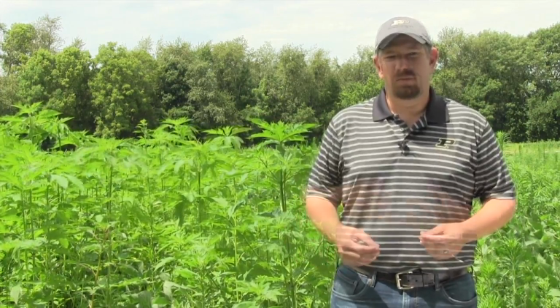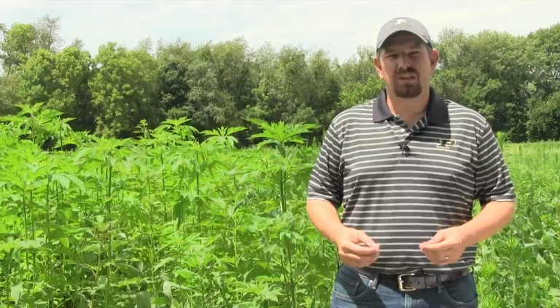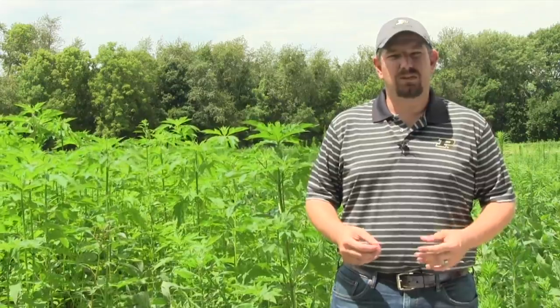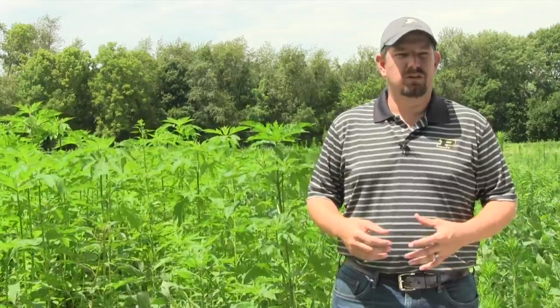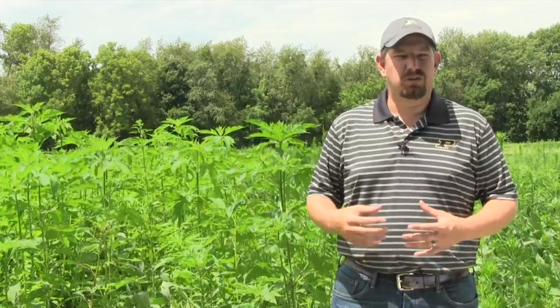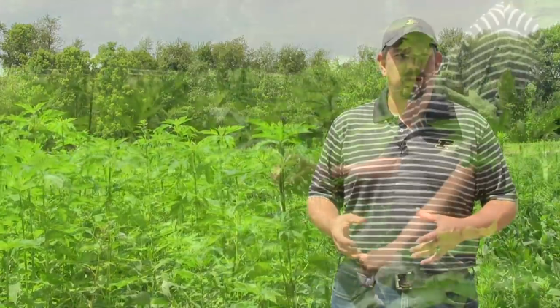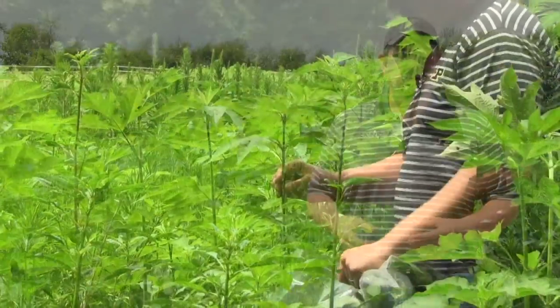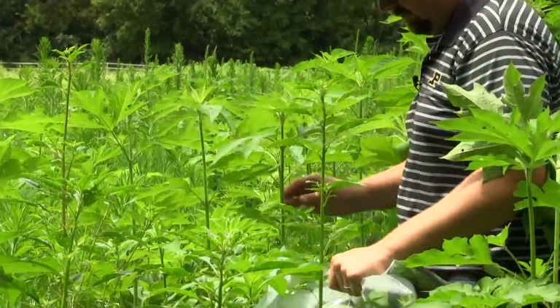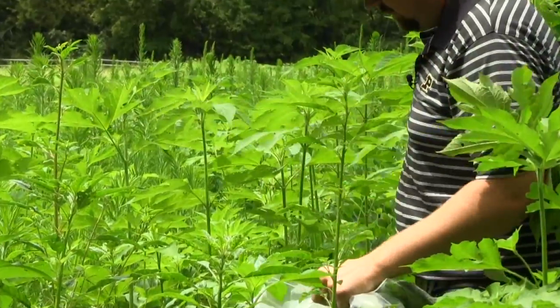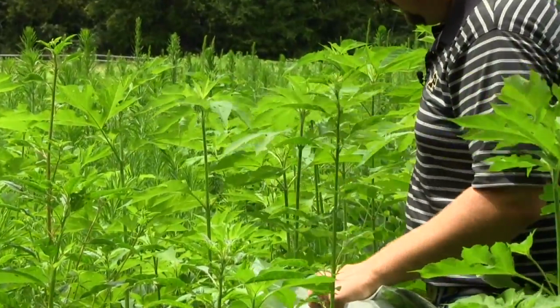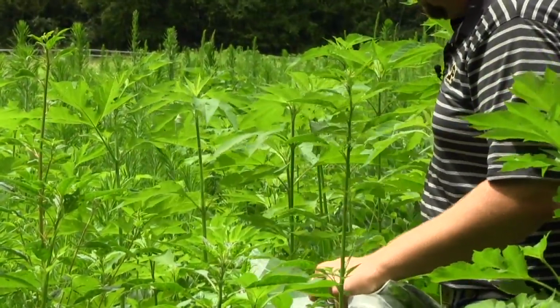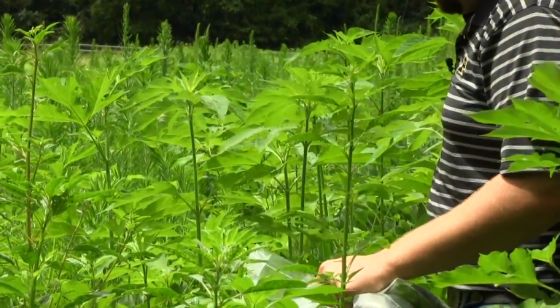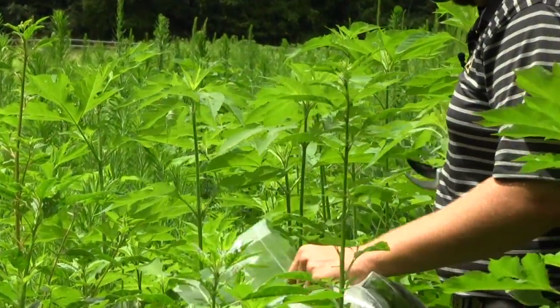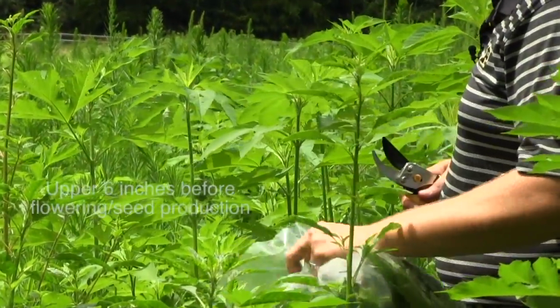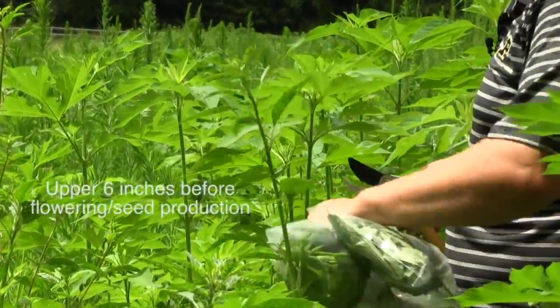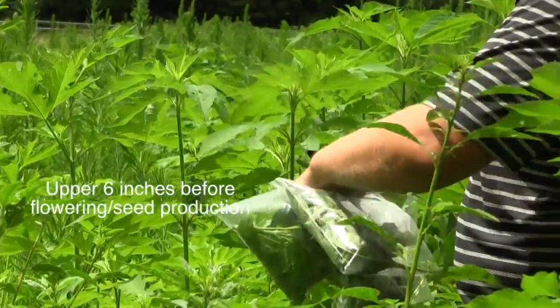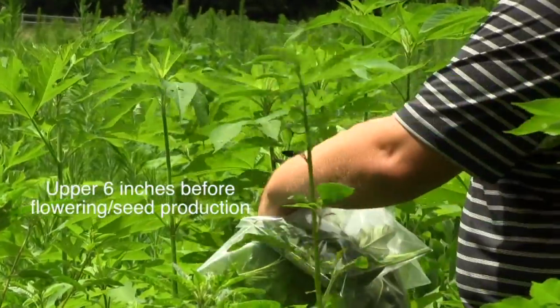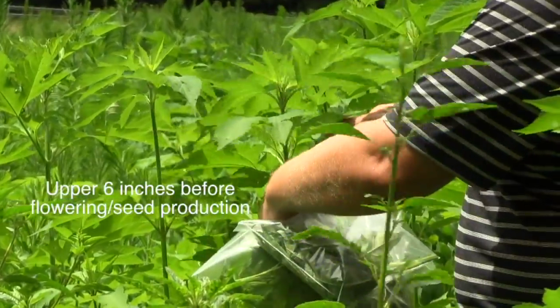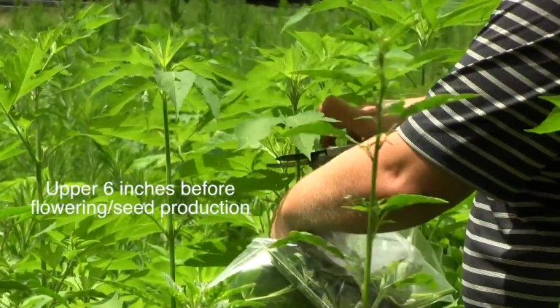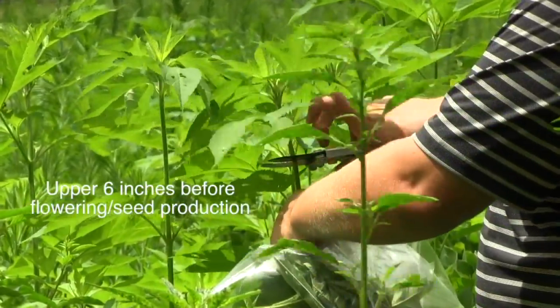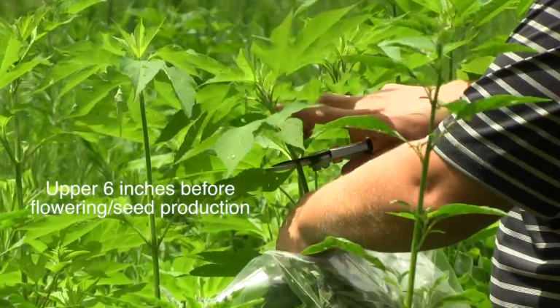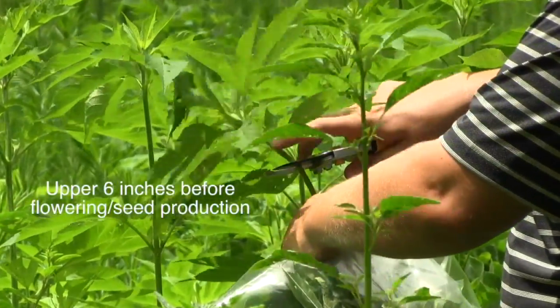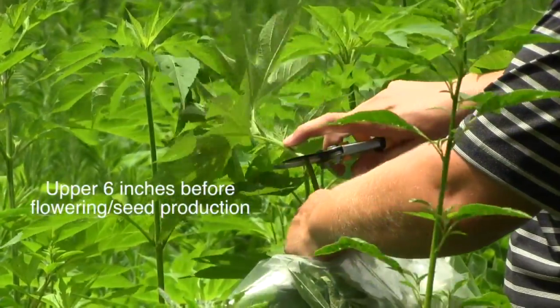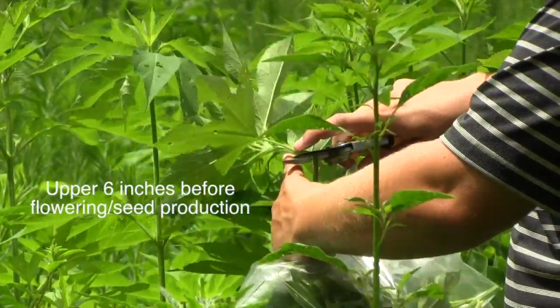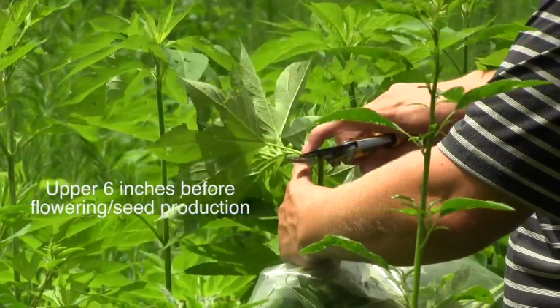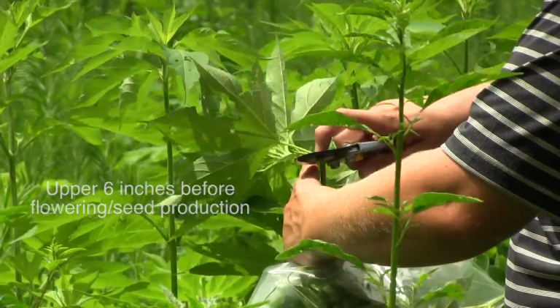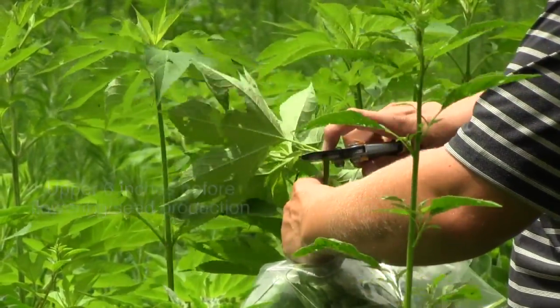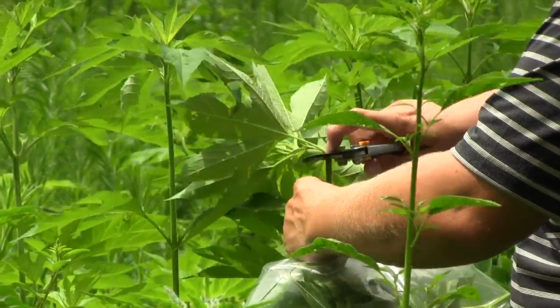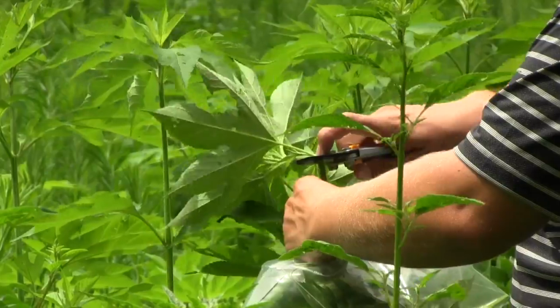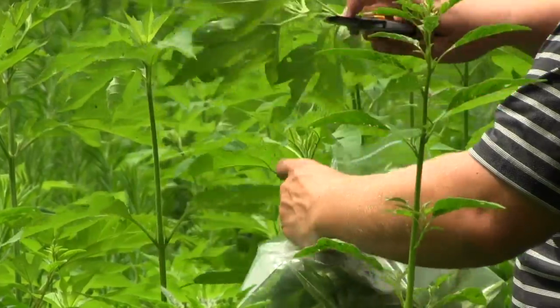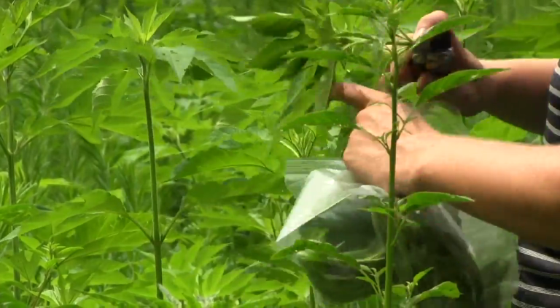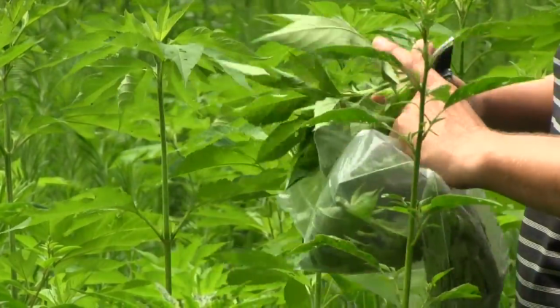The first thing is to make sure that we're sampling from the top six inches of the plant — the newest growth. This is the area where our lab is best able to extract the genetic material they need to do the testing.